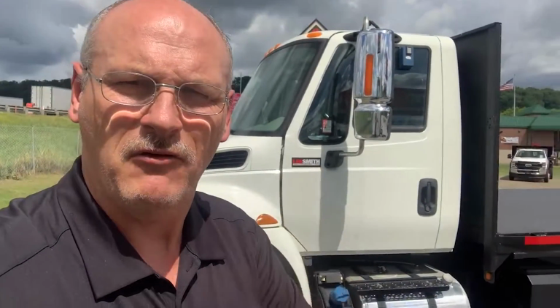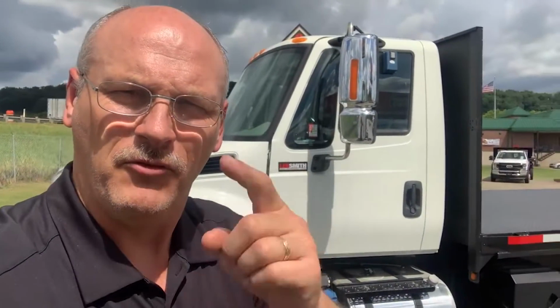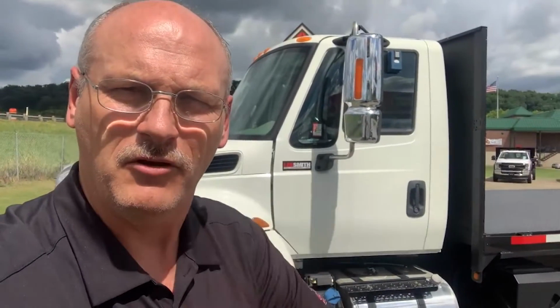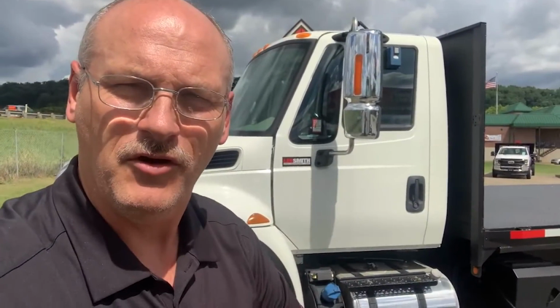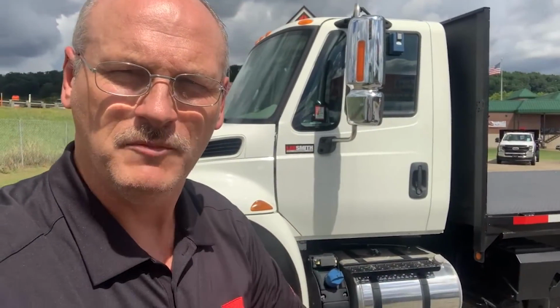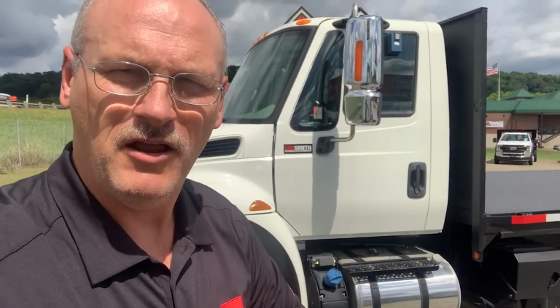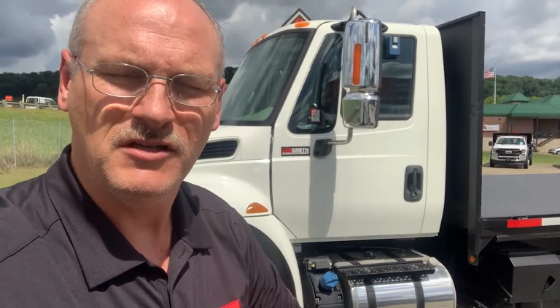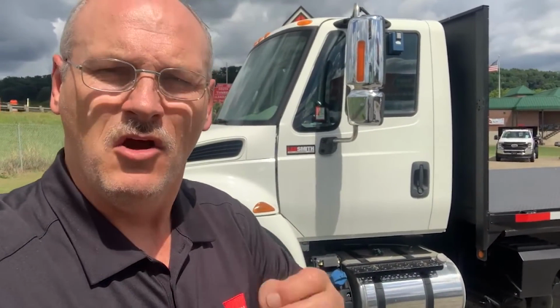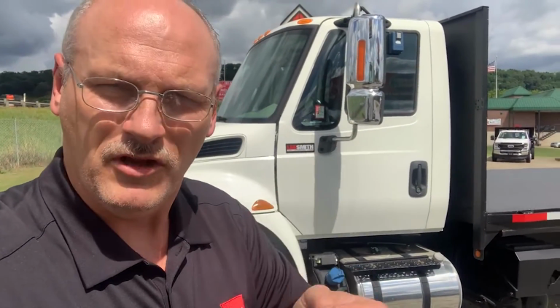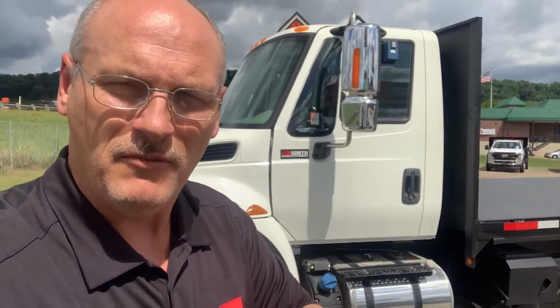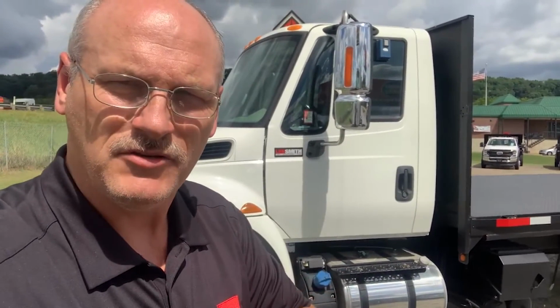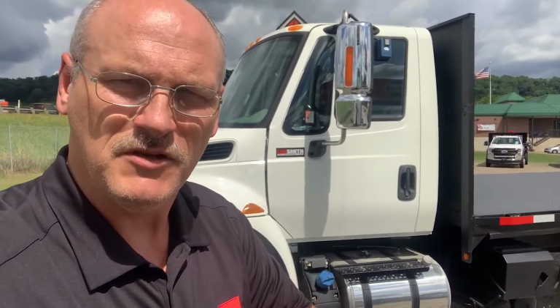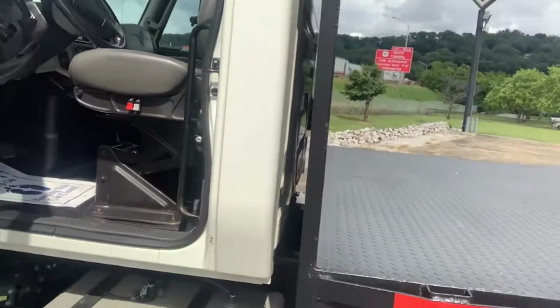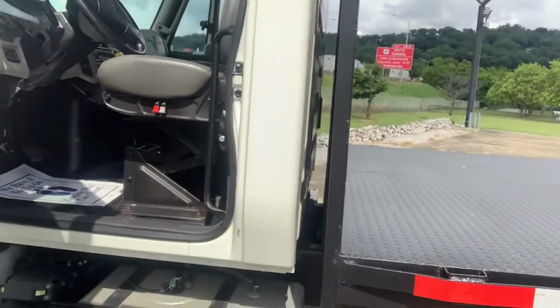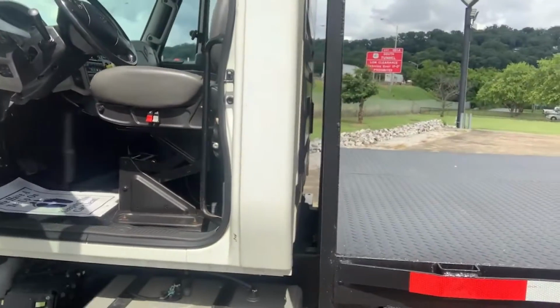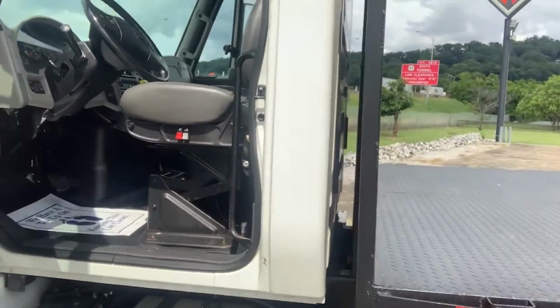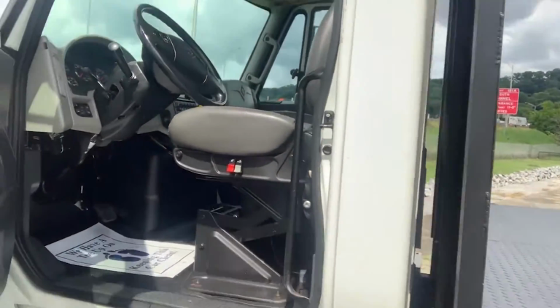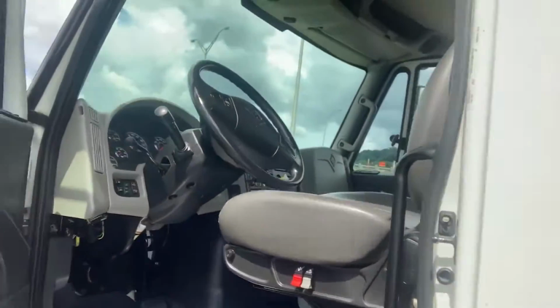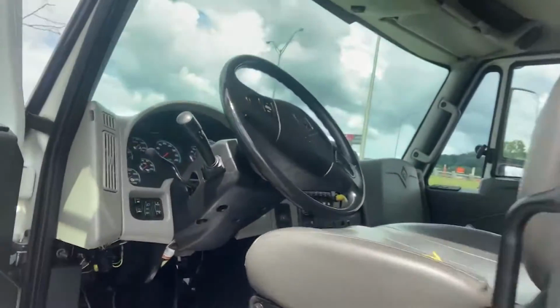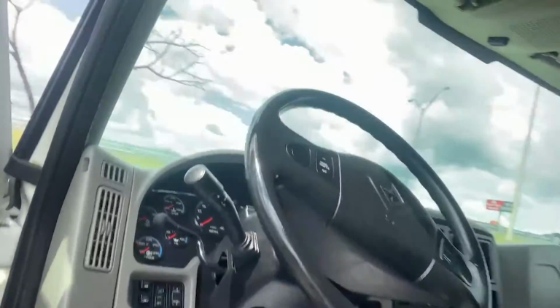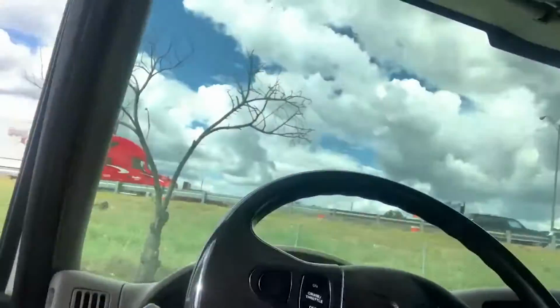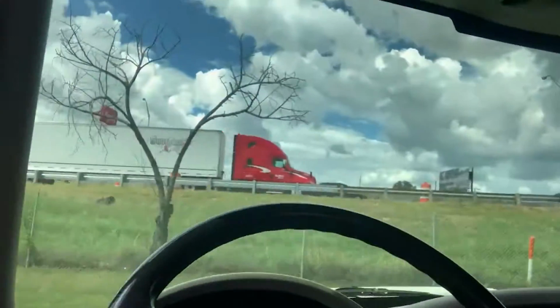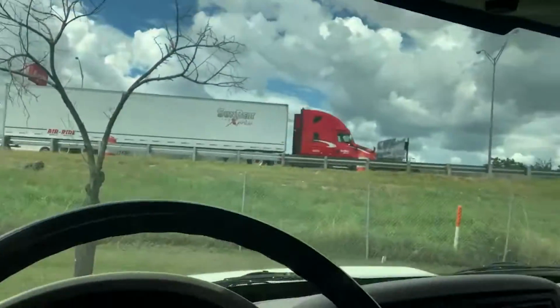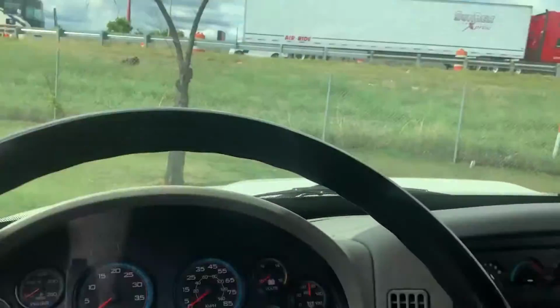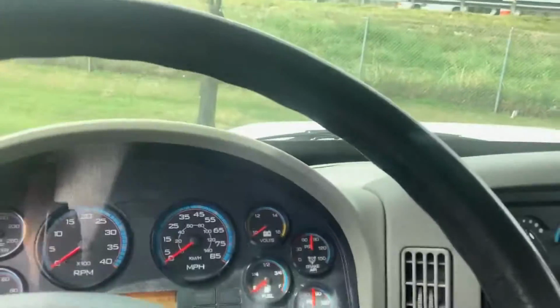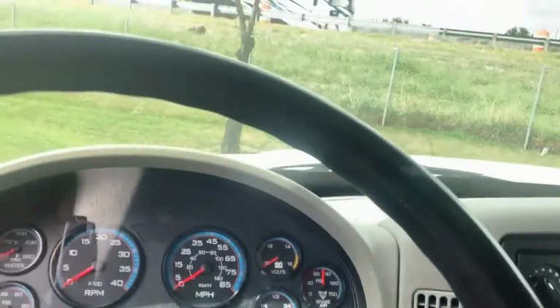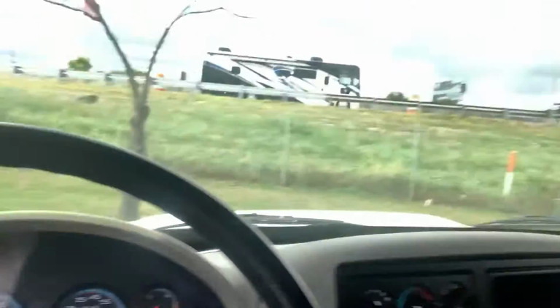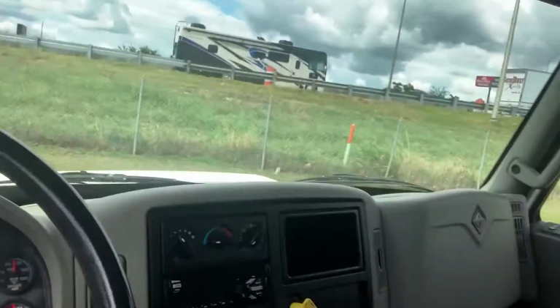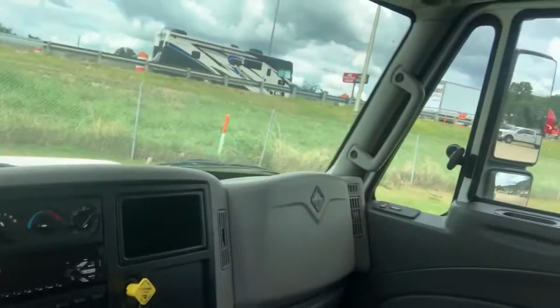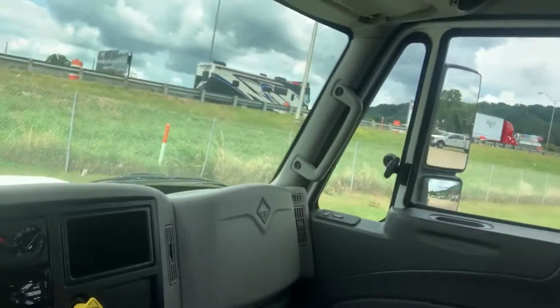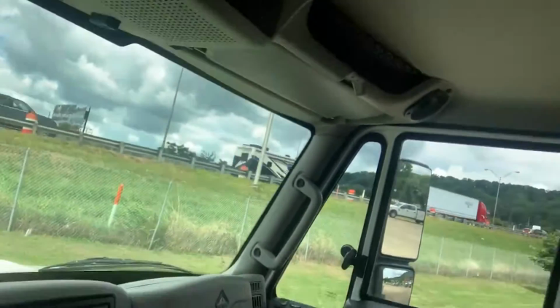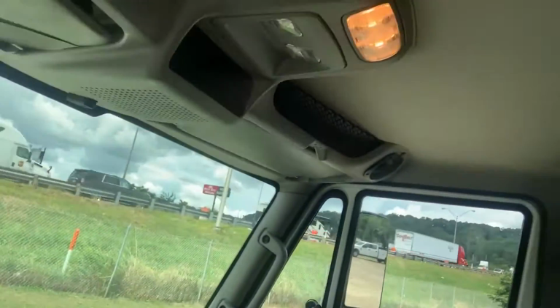The truck features a powerful 9-liter, 330-horsepower engine with an automatic transmission and an air ride suspension seat. The odometer currently sits at 137,471 miles.